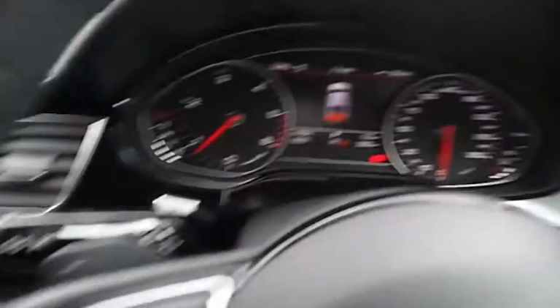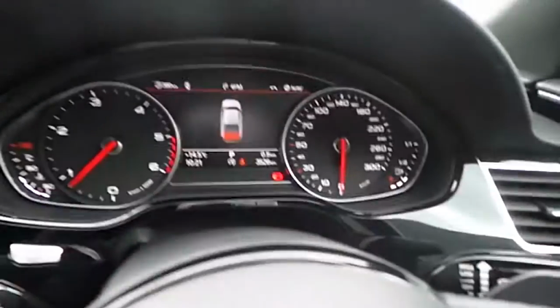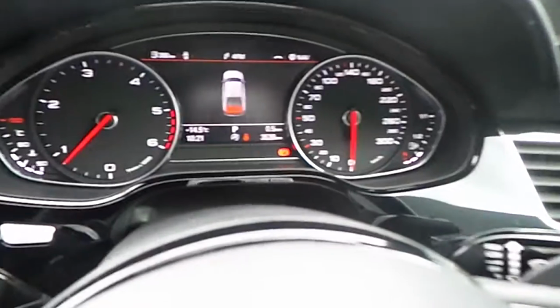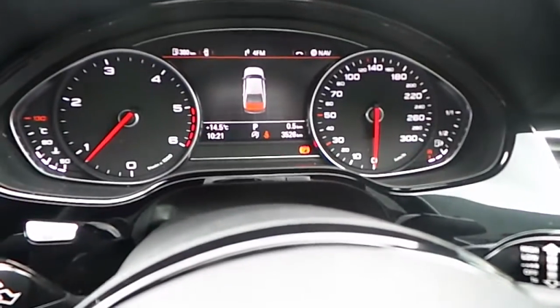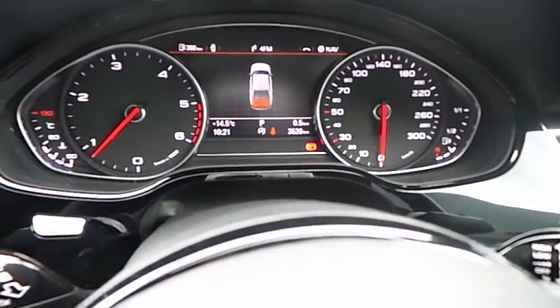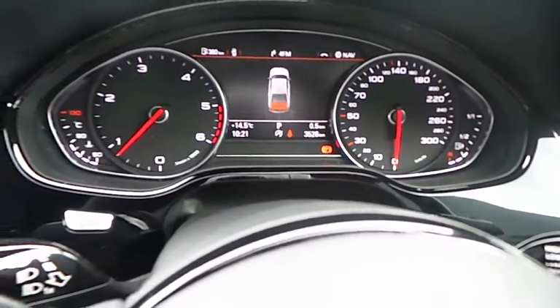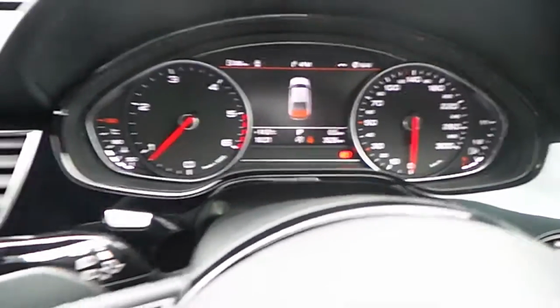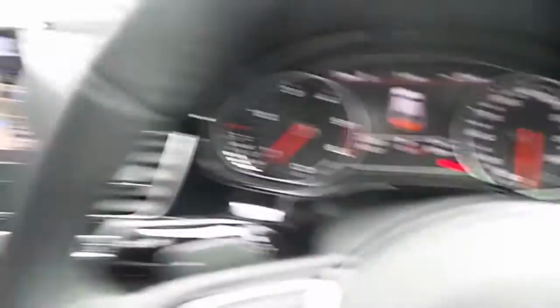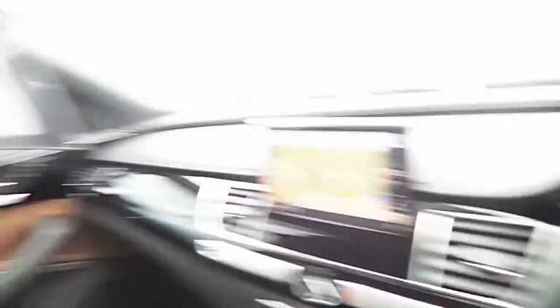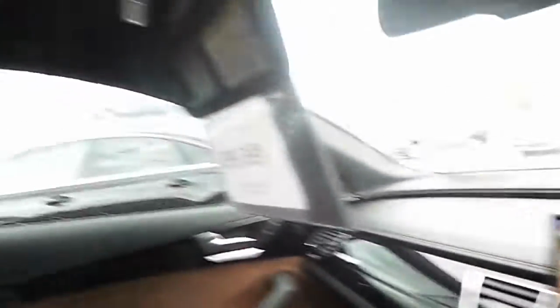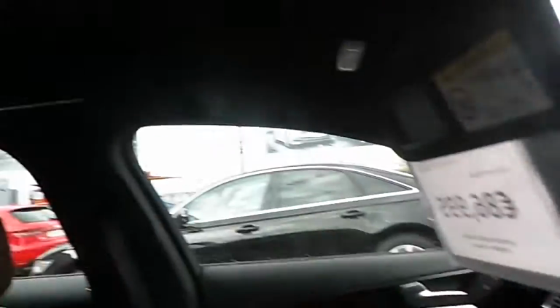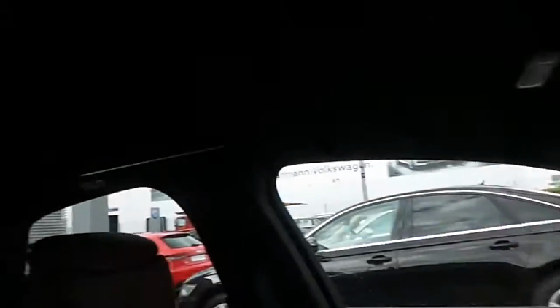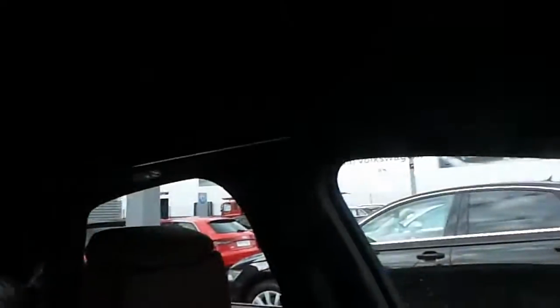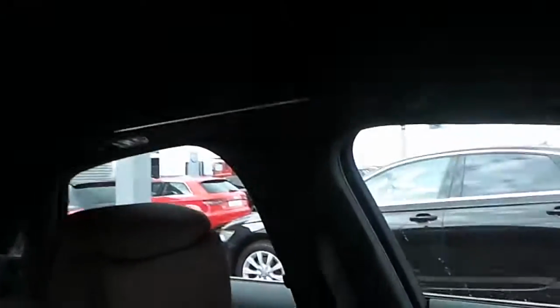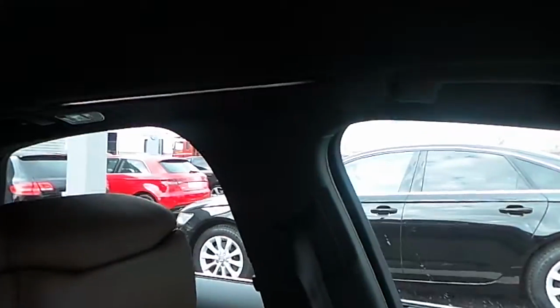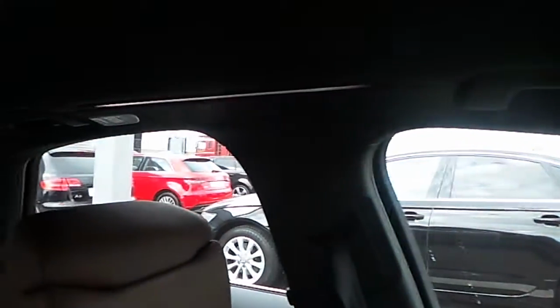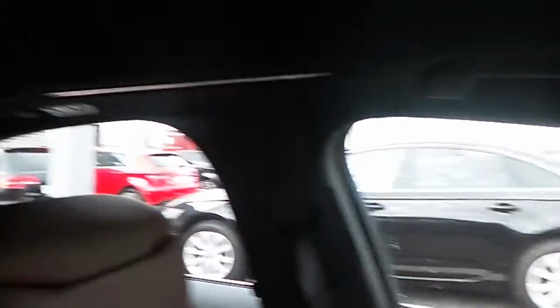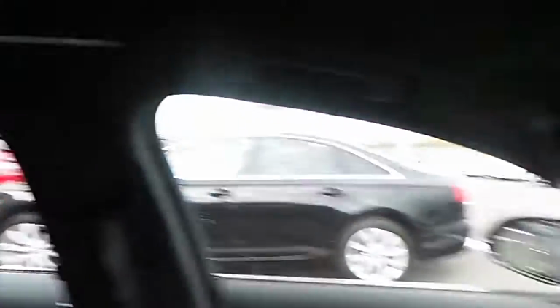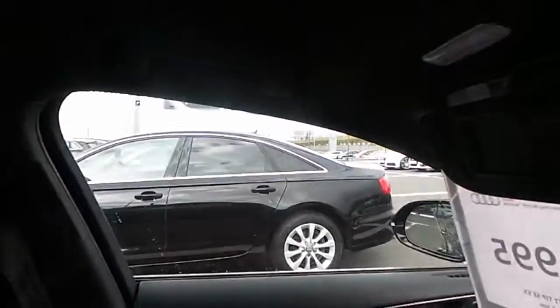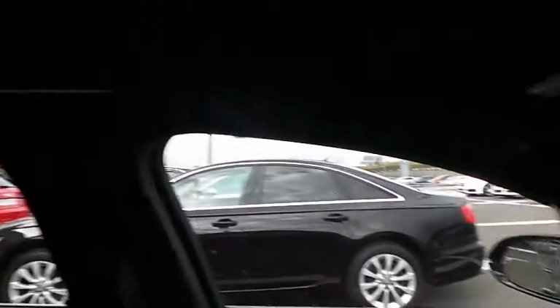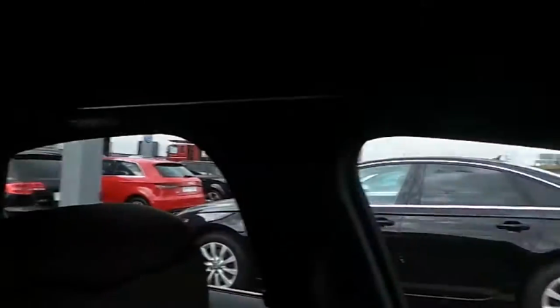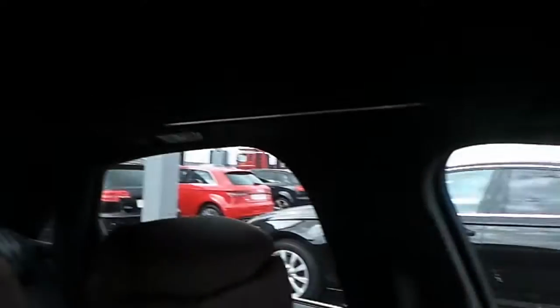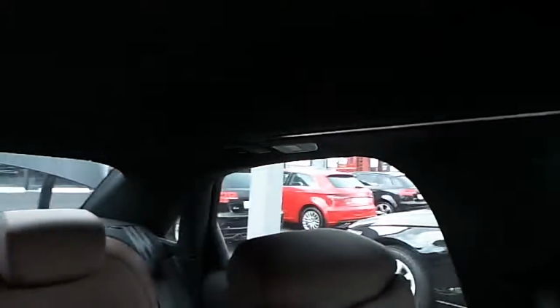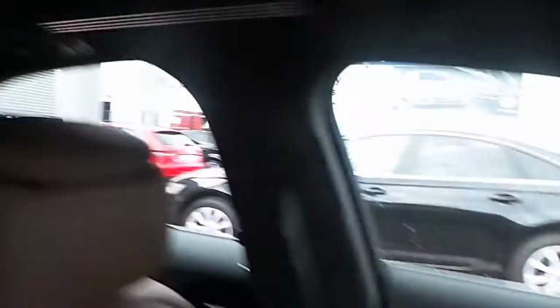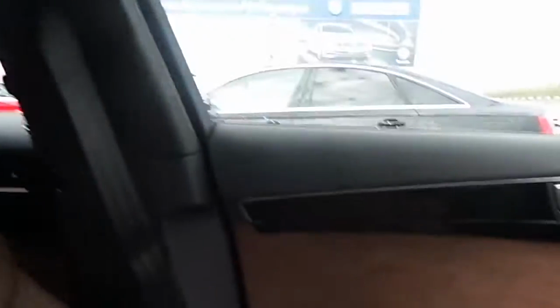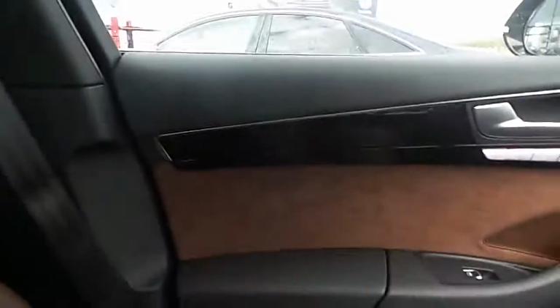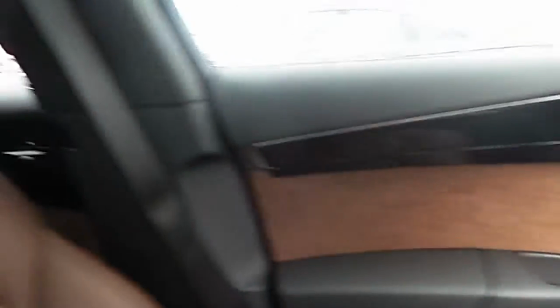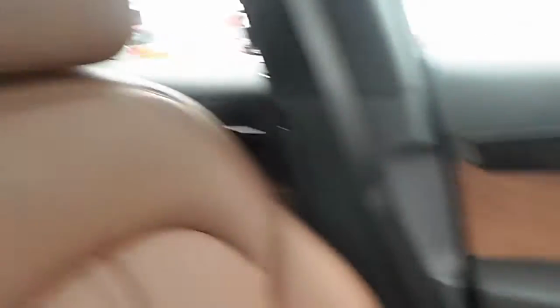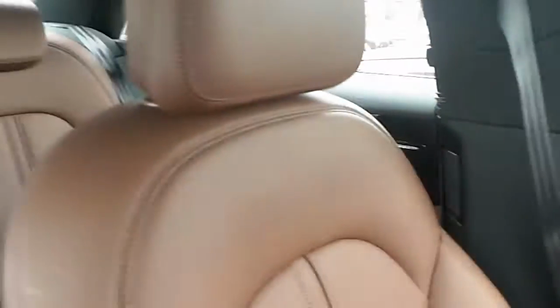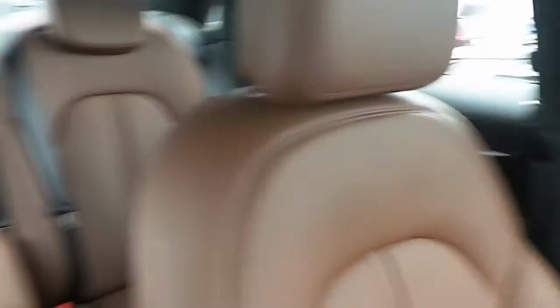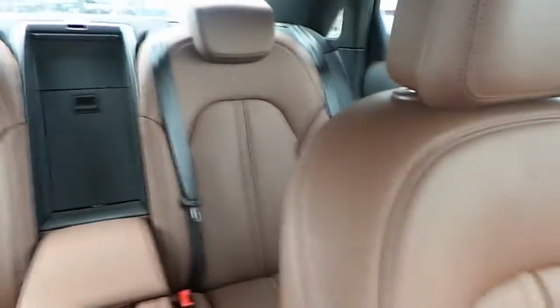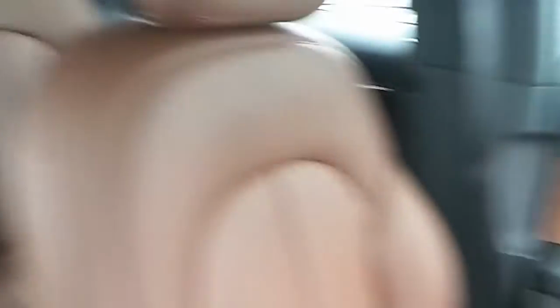There are only 3,500 kilometres on this car. Exclusive black headlining with ambient lighting running right through the rear of the car on all the door cards, front and rear as well.